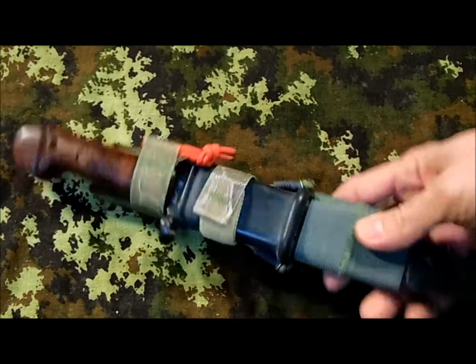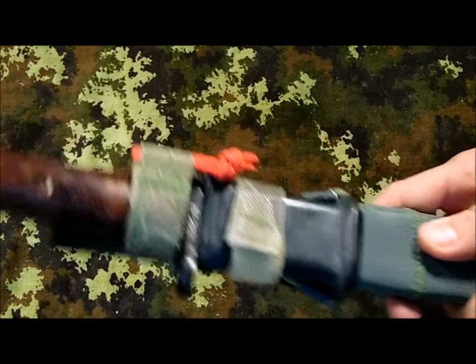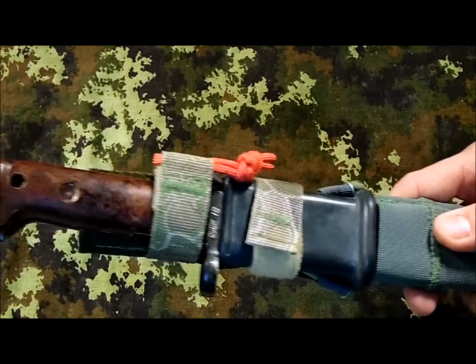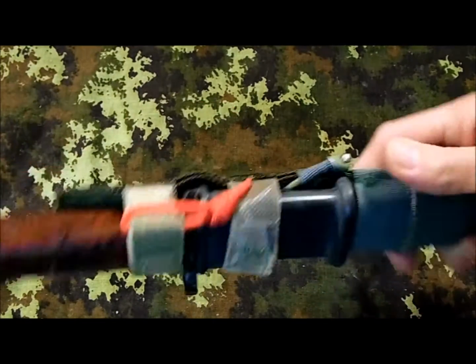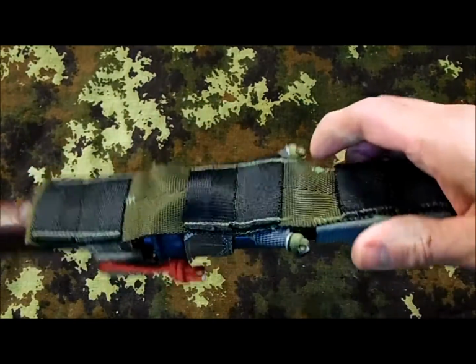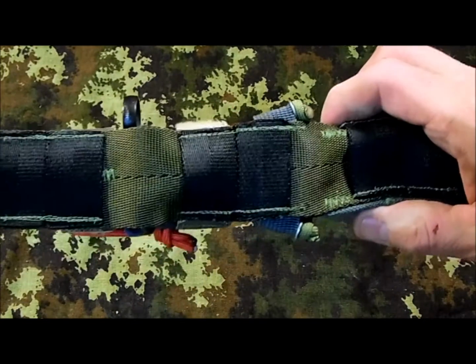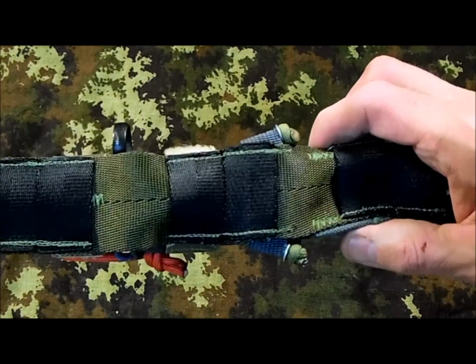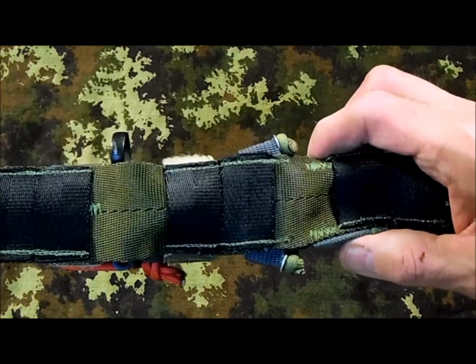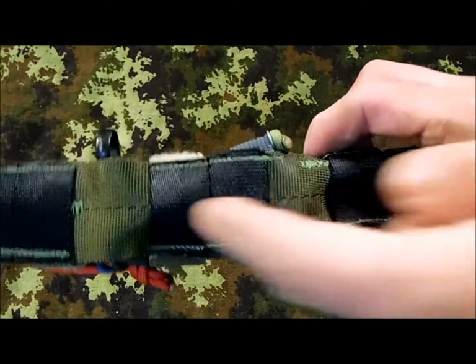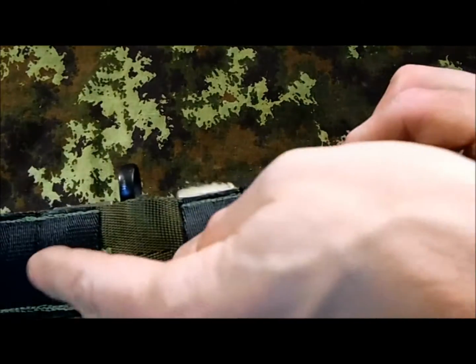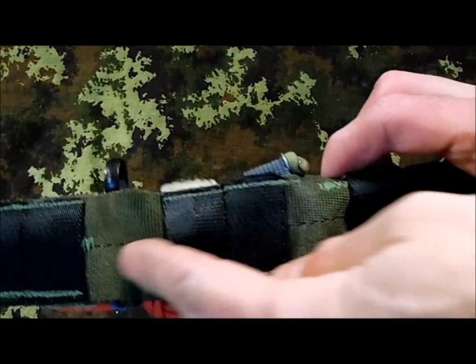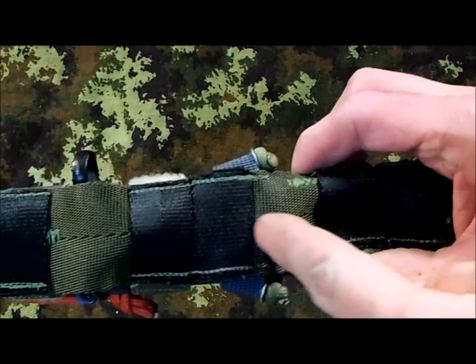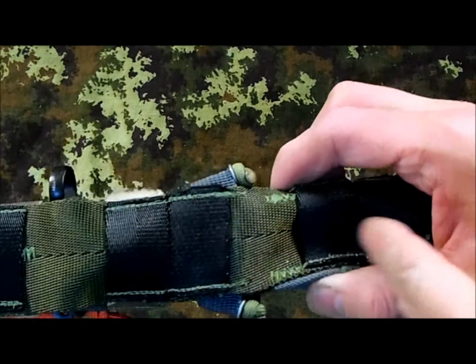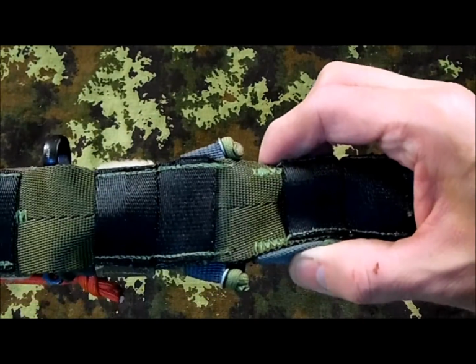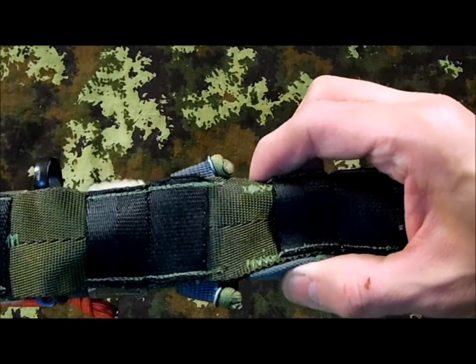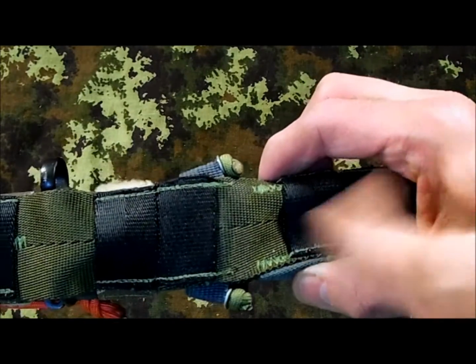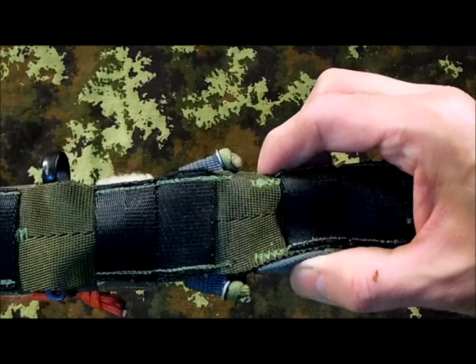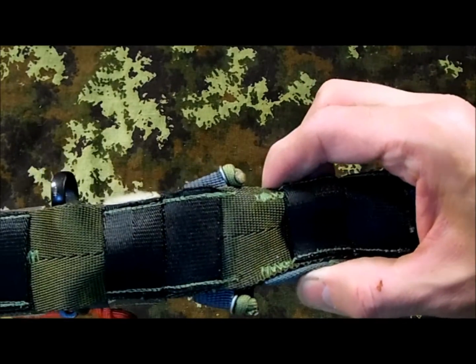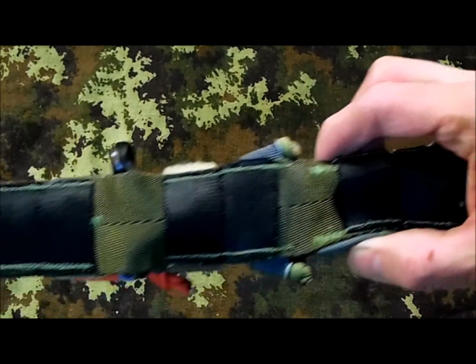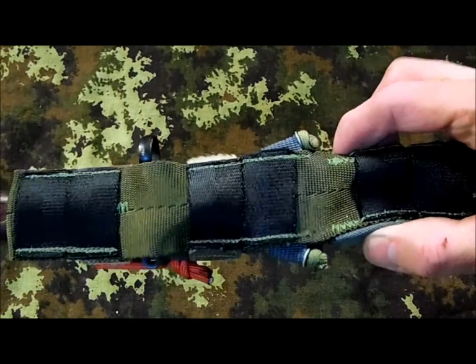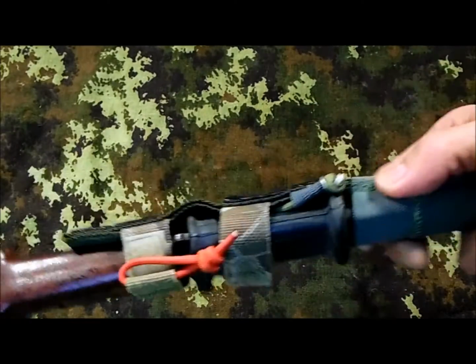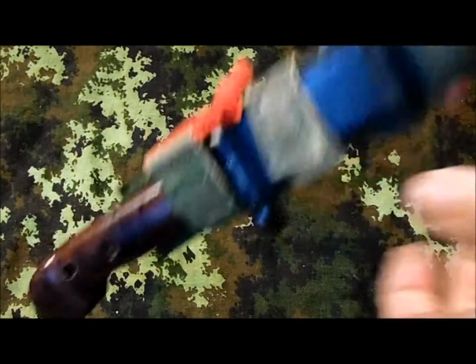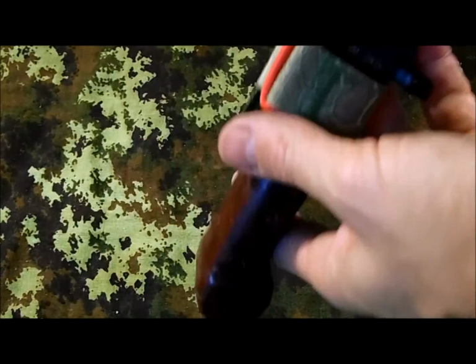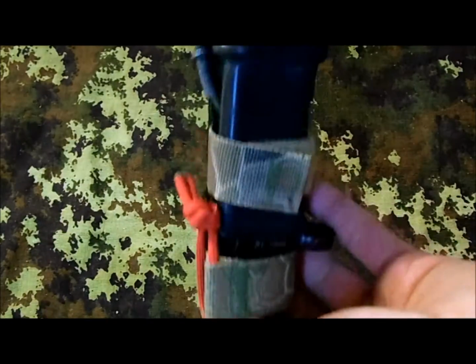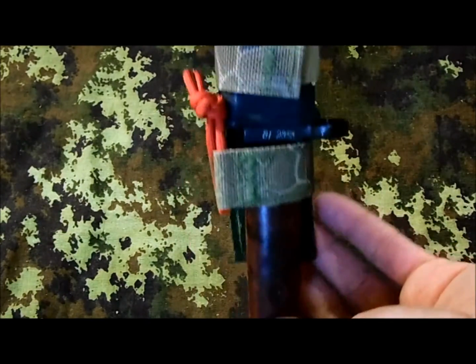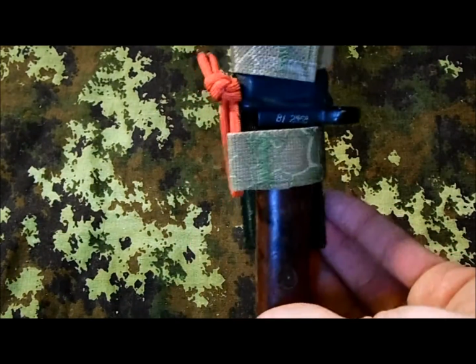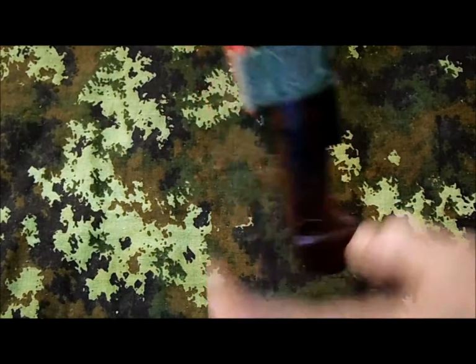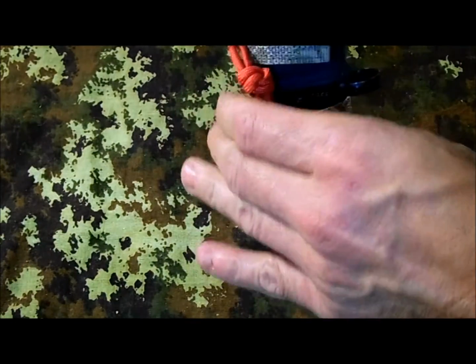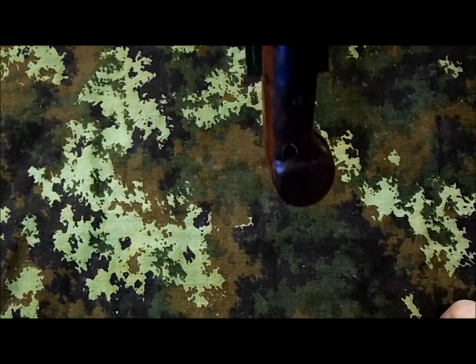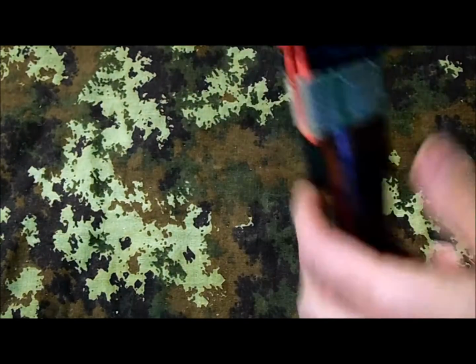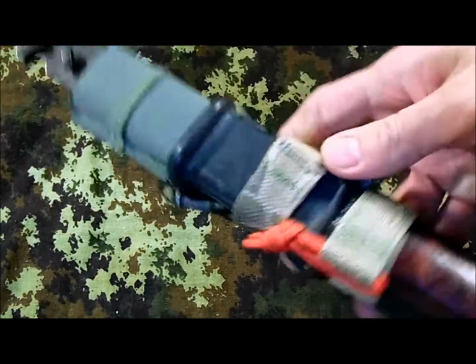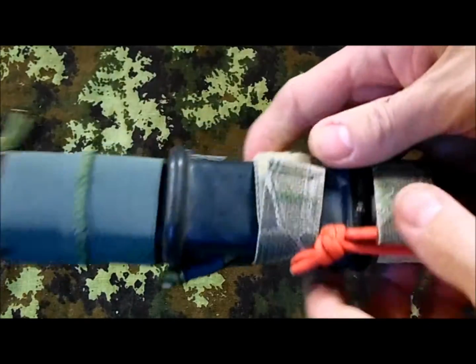As you can see, it's very well made, sturdy materials. He has some PALS webbing on the back where you can put some malice clips or whatever you prefer to attach it to your vest, so when you need it you can pull the bayonet out that way.